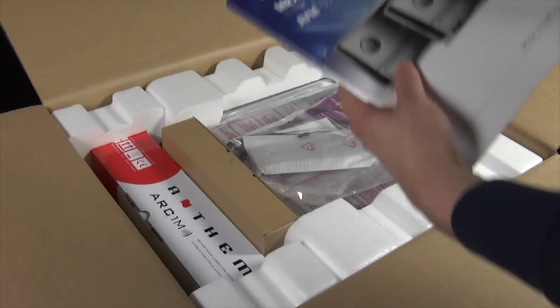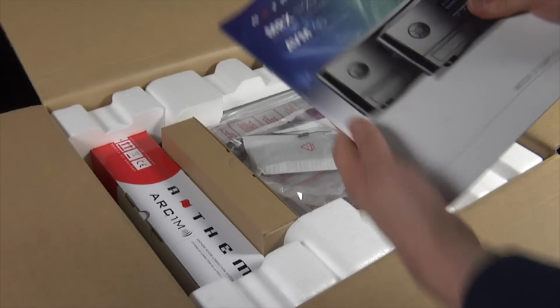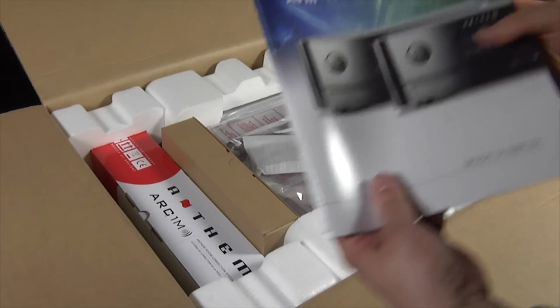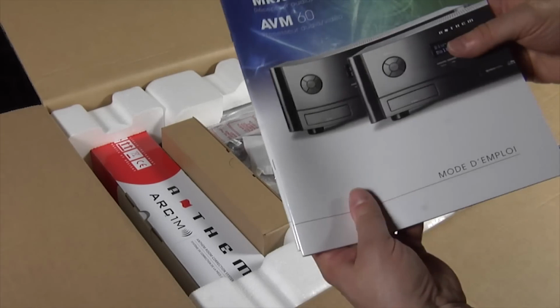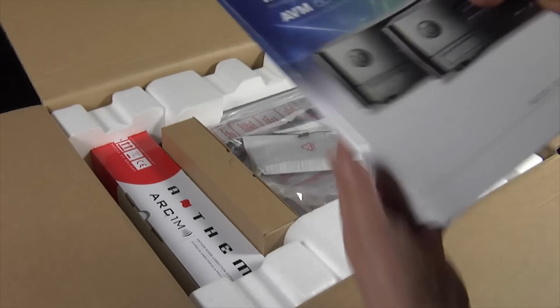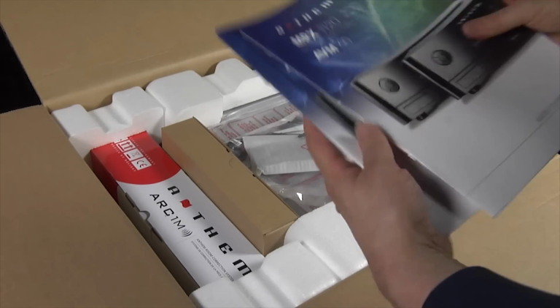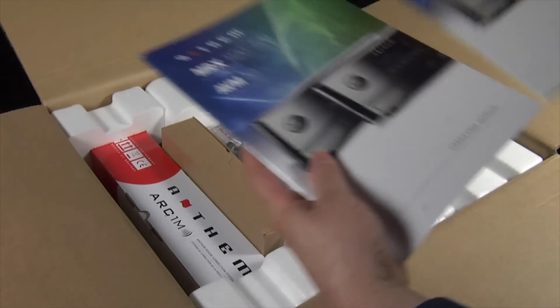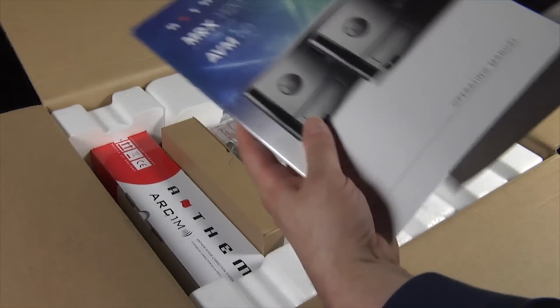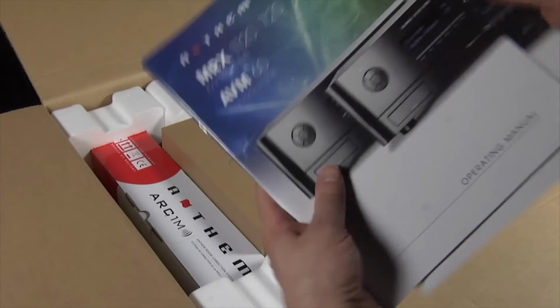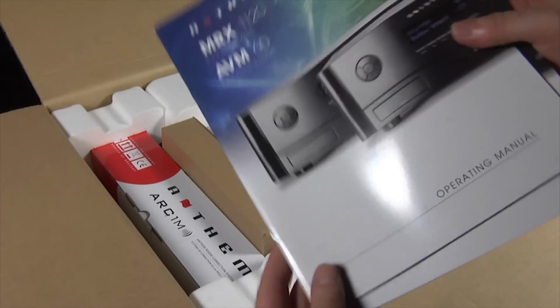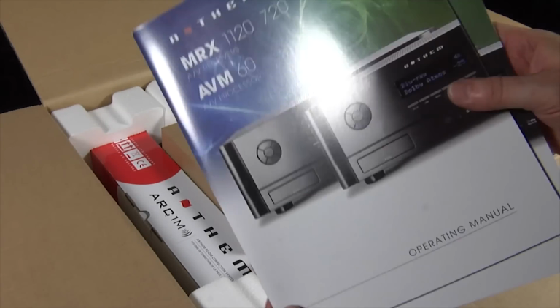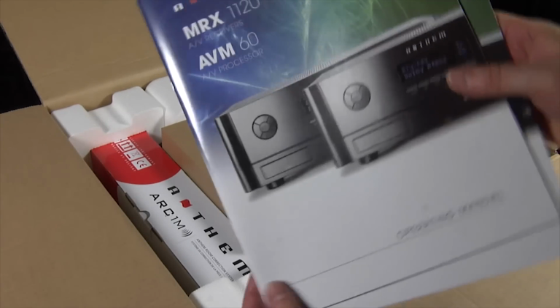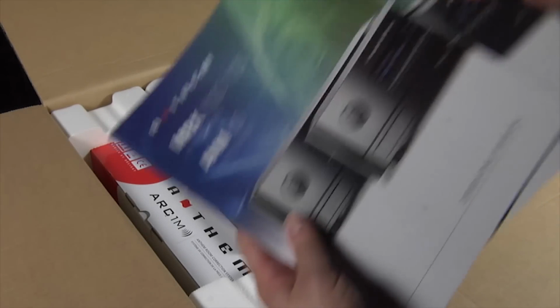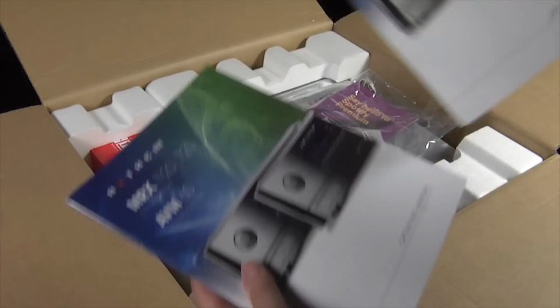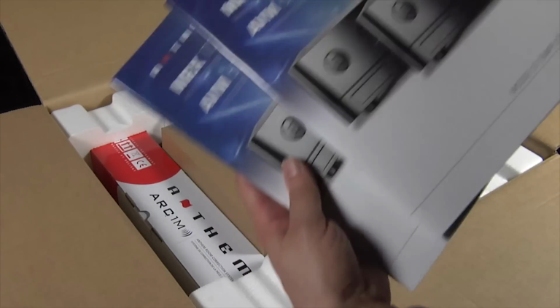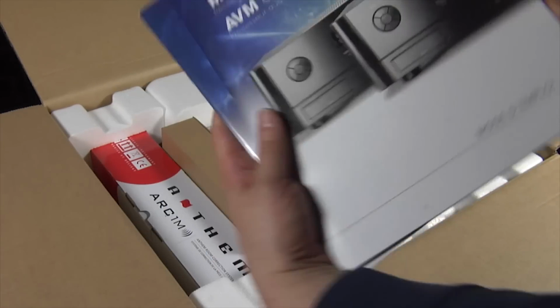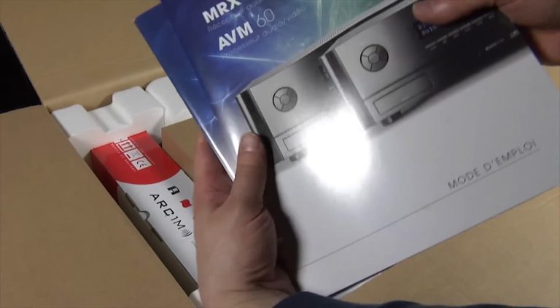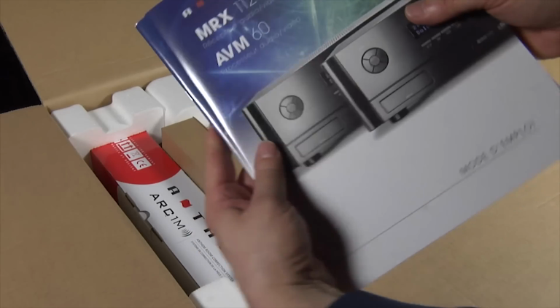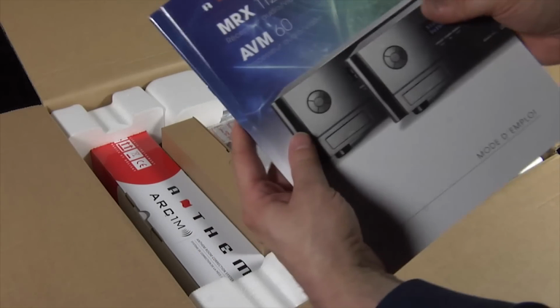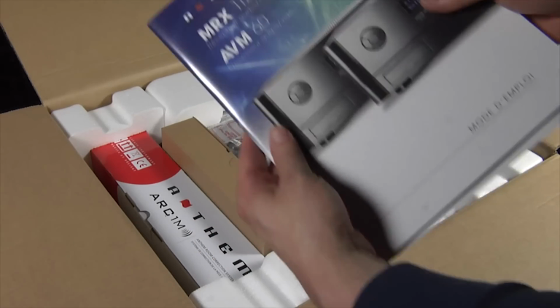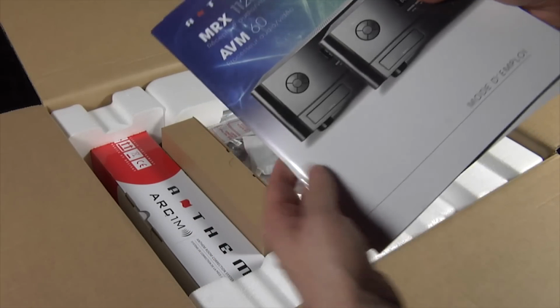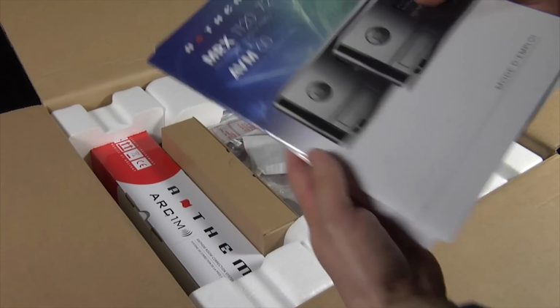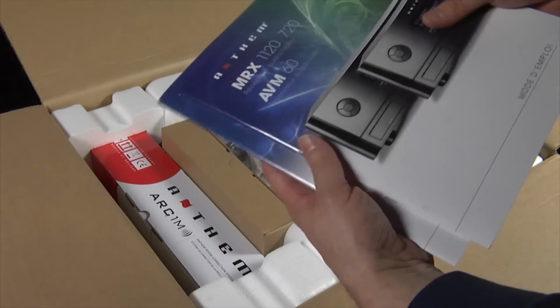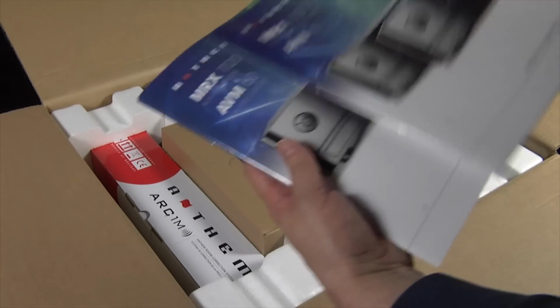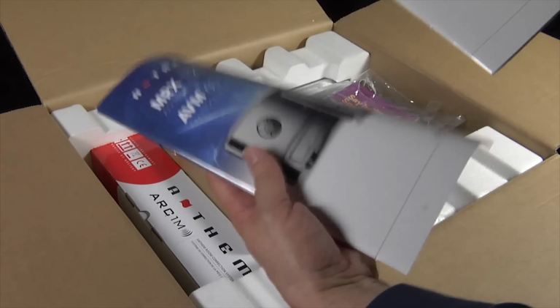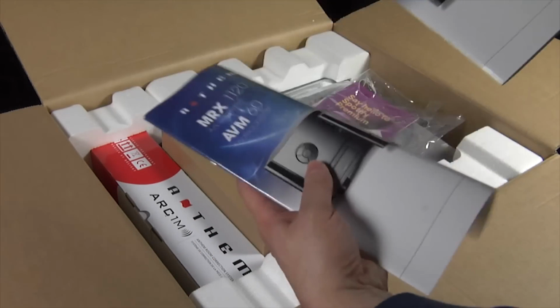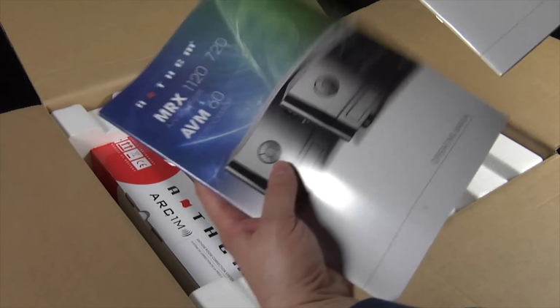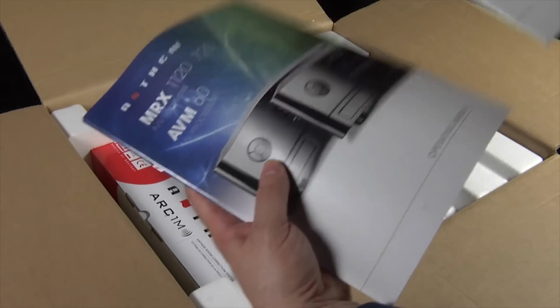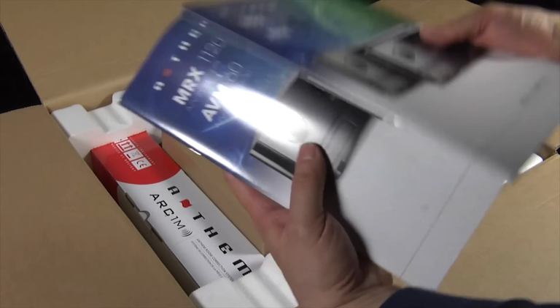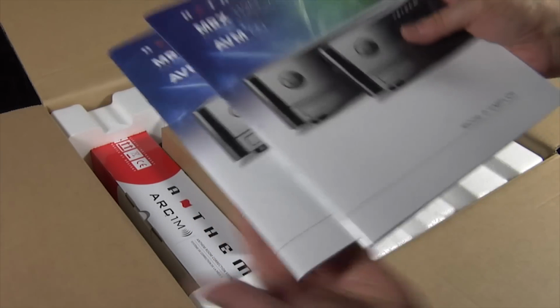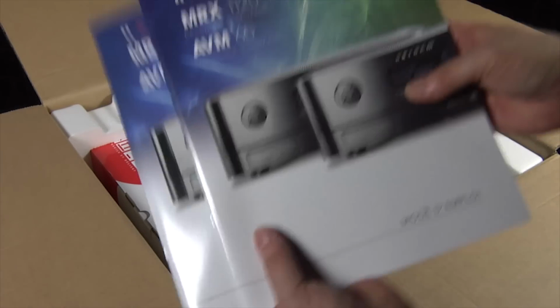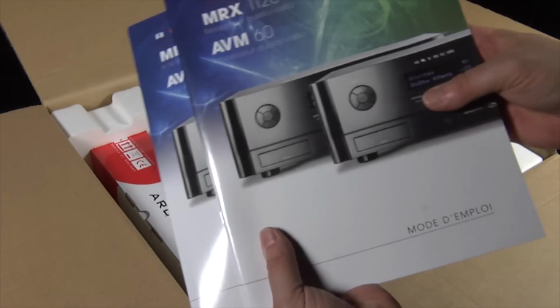We have the instruction manuals in English and French. For those who don't know, Anthem is a Canadian company, so everything's bilingual — everything's in English and French.